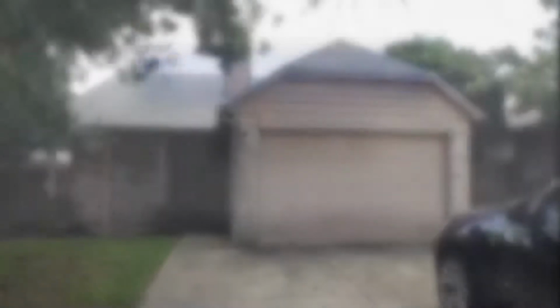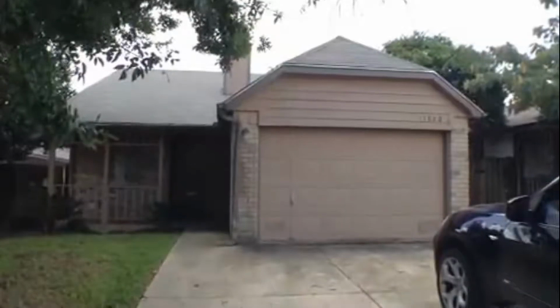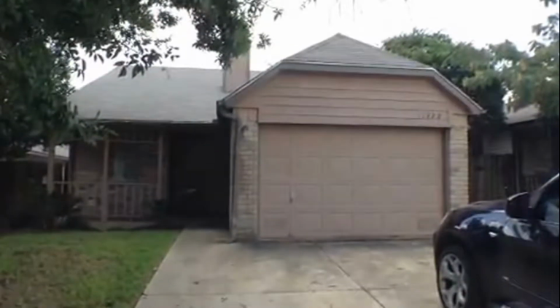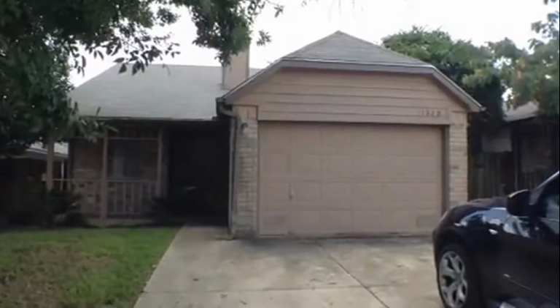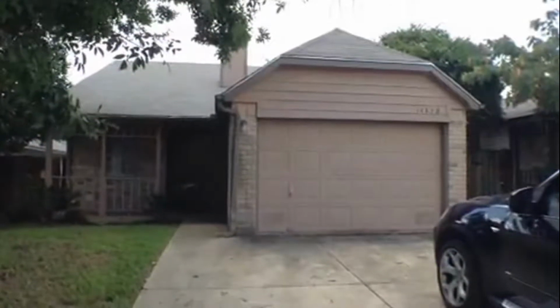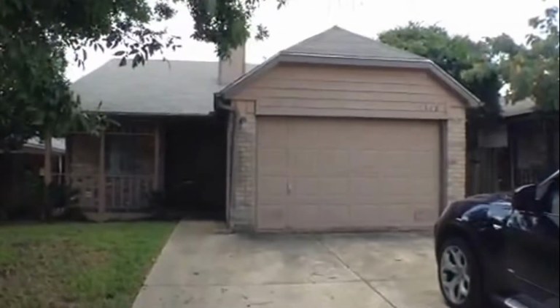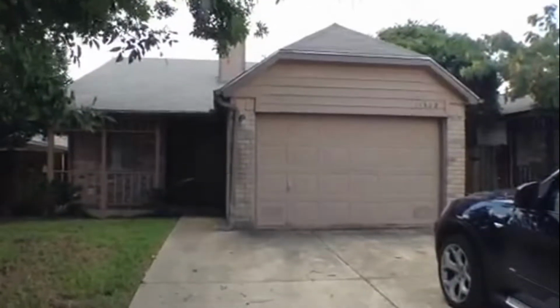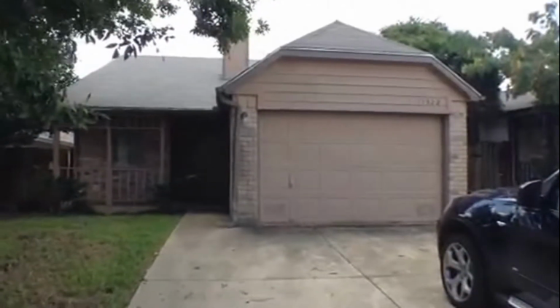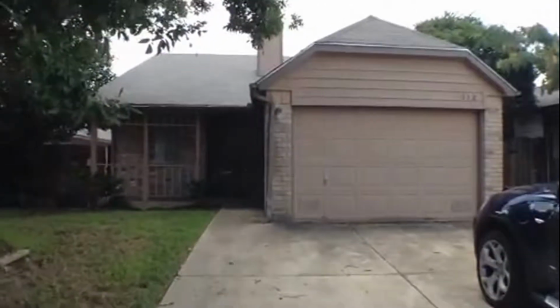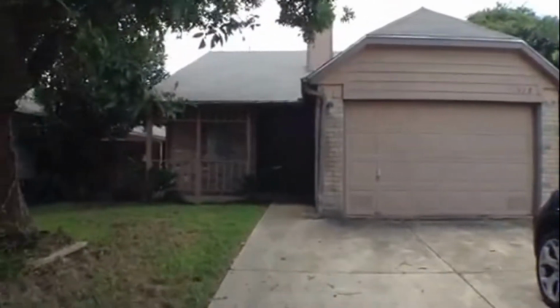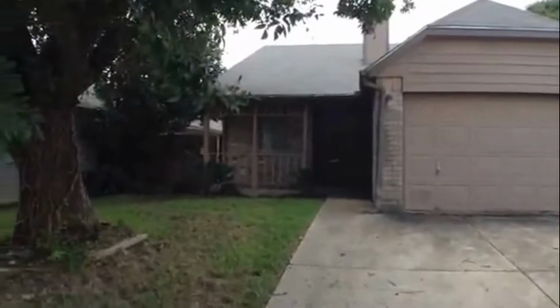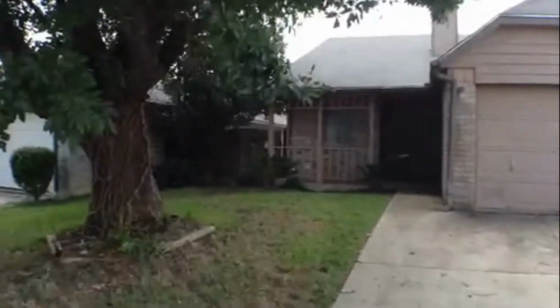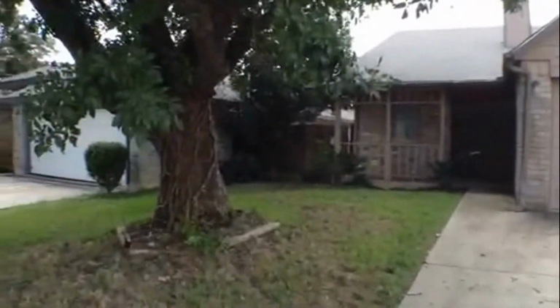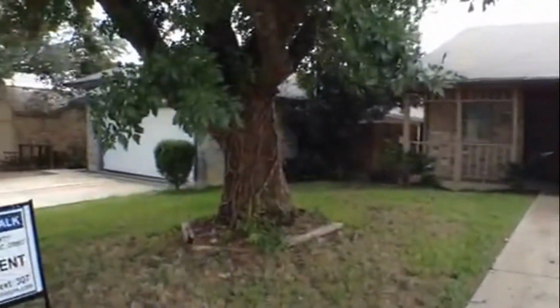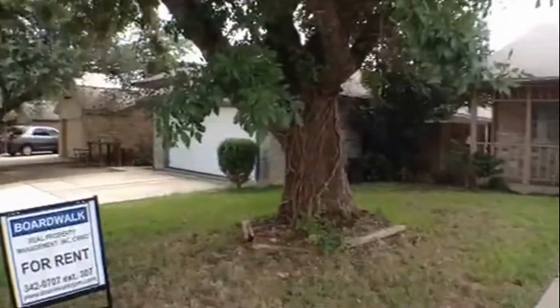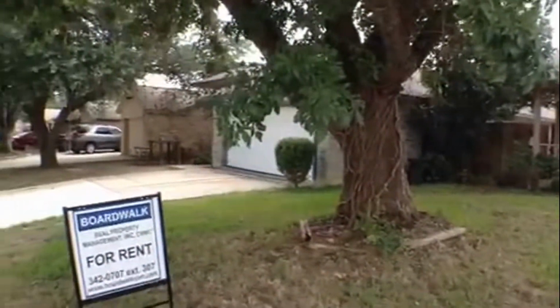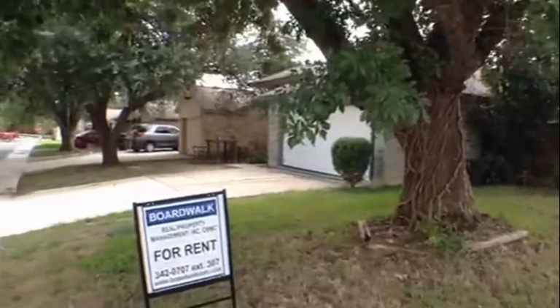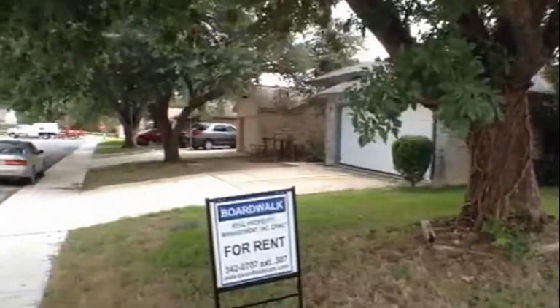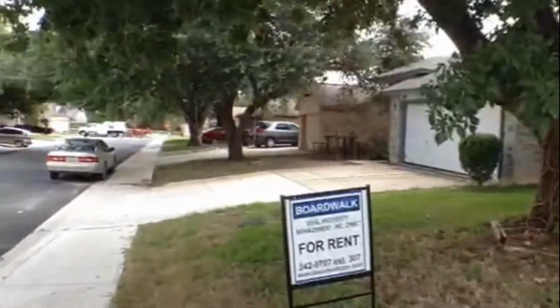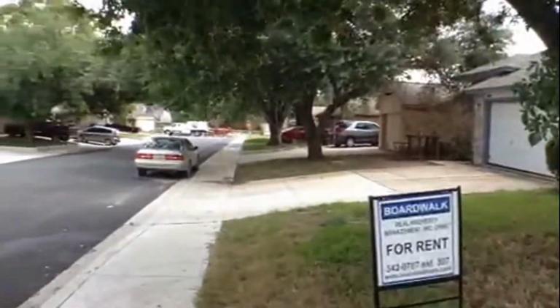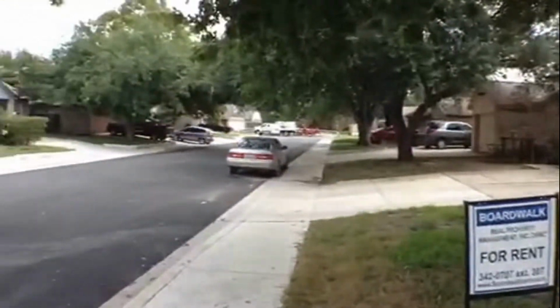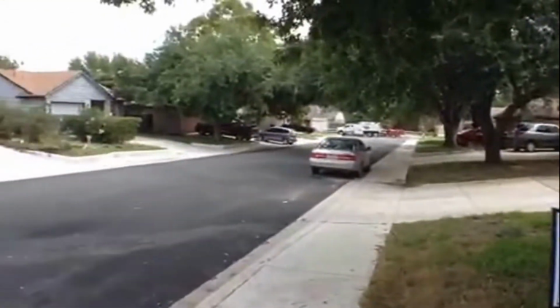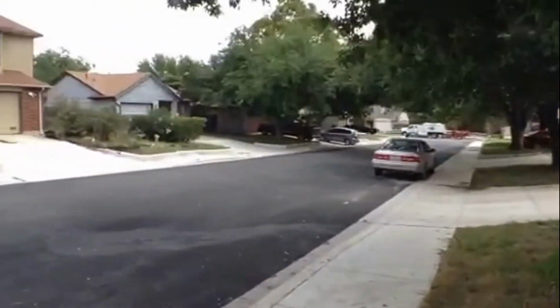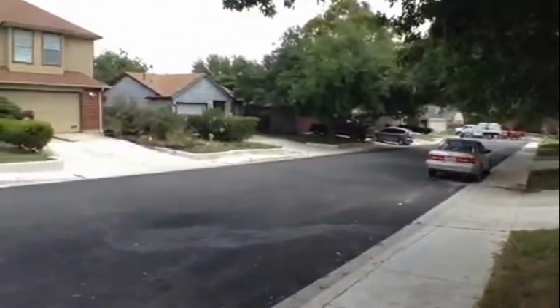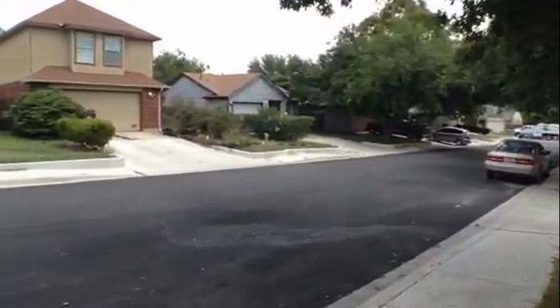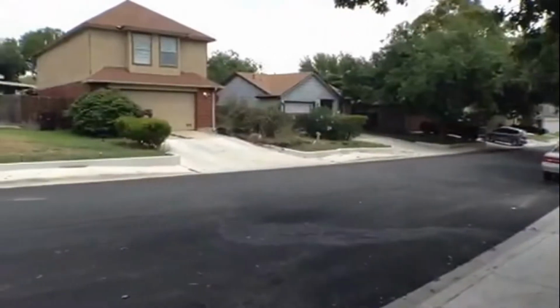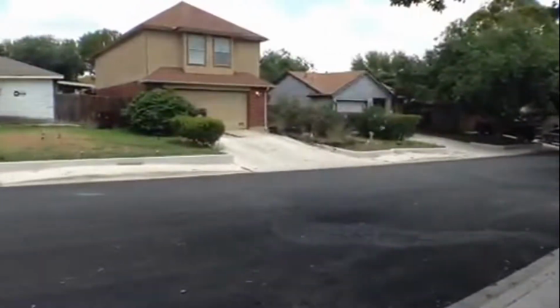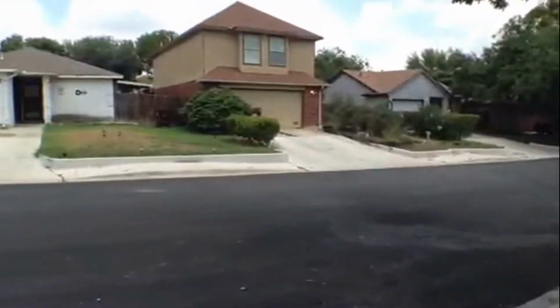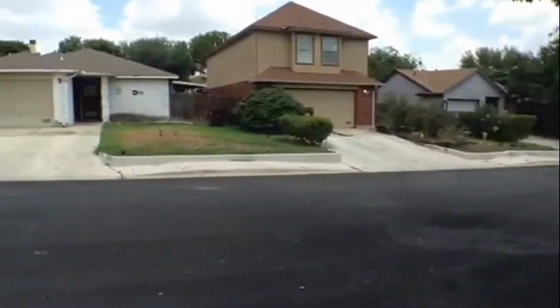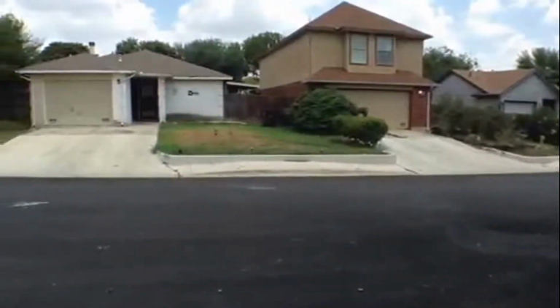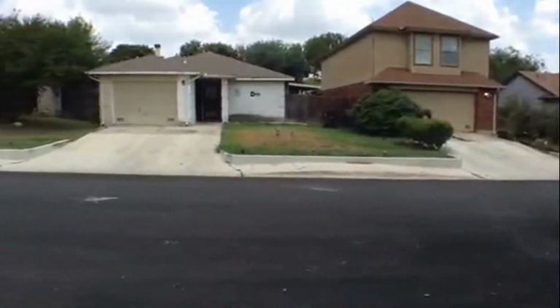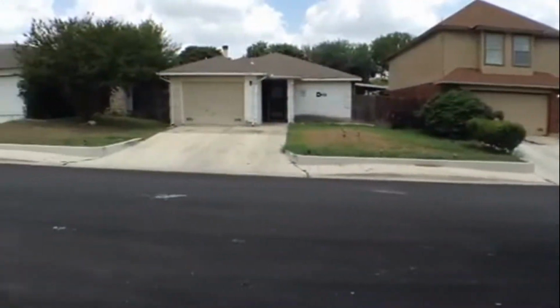Here we are at 11322 Potter Valley. This property is located near Marbach Road, near Pew Road actually, down by Highway 90.